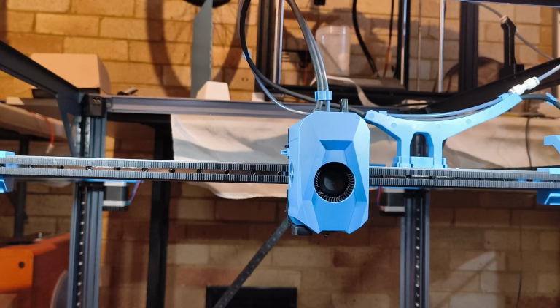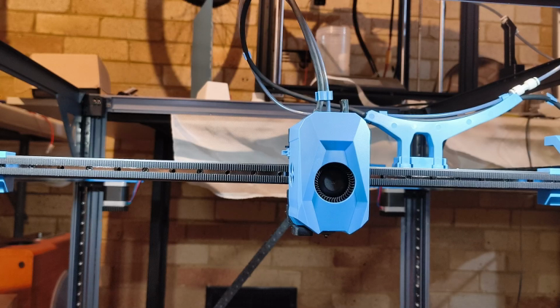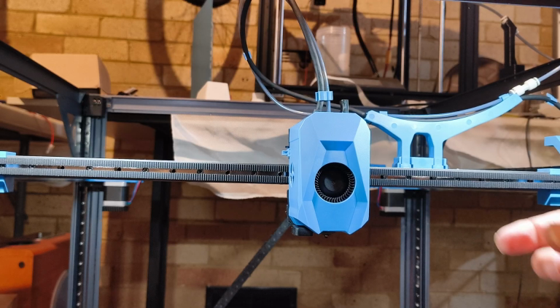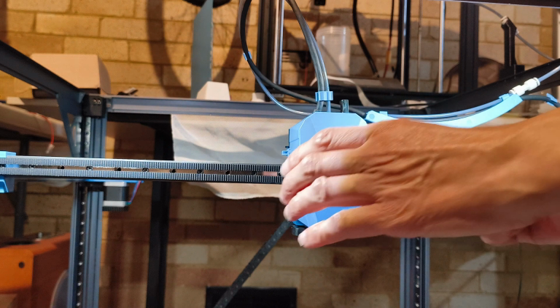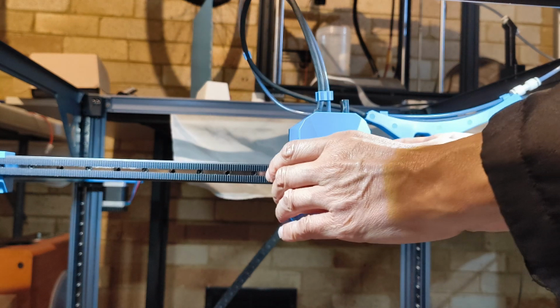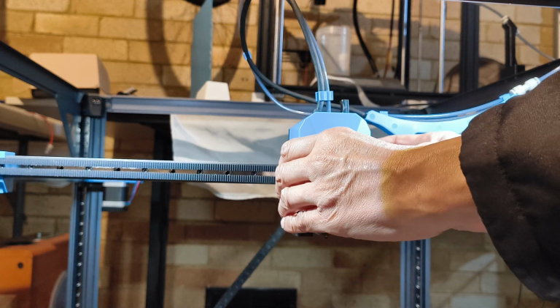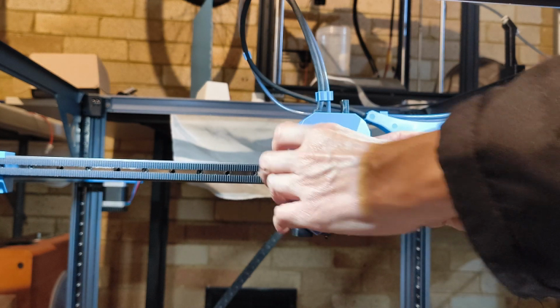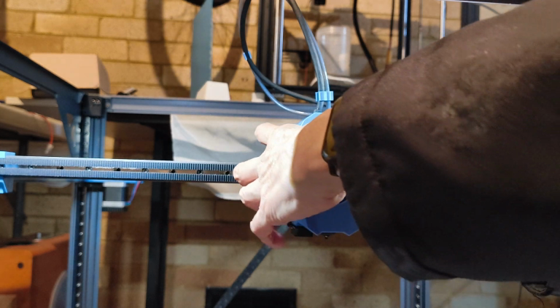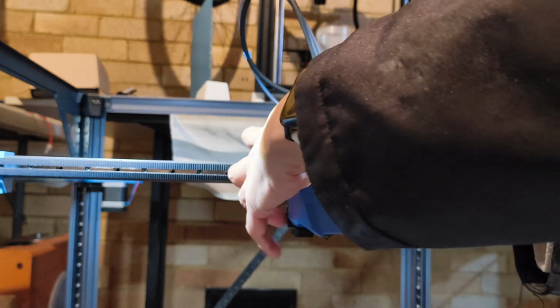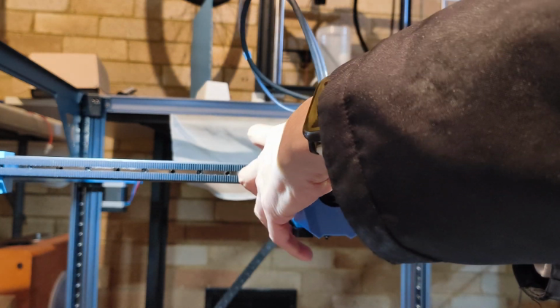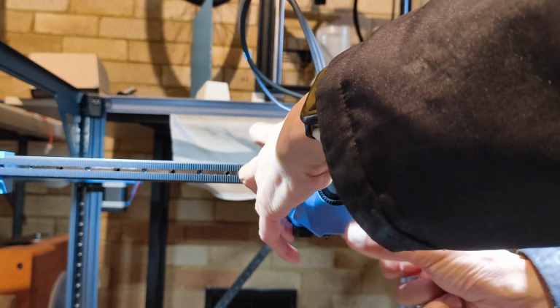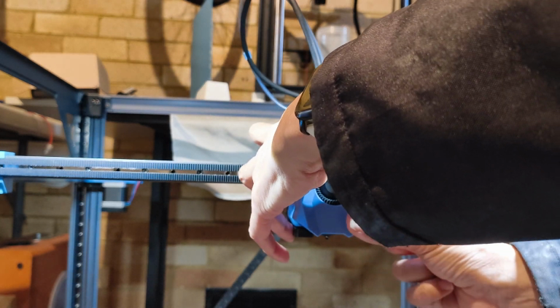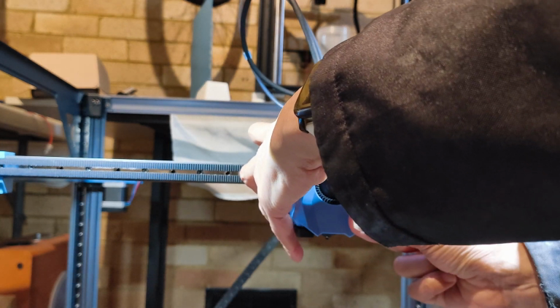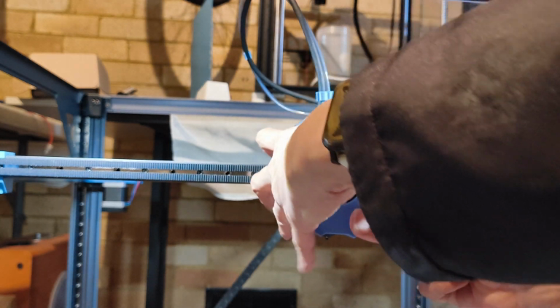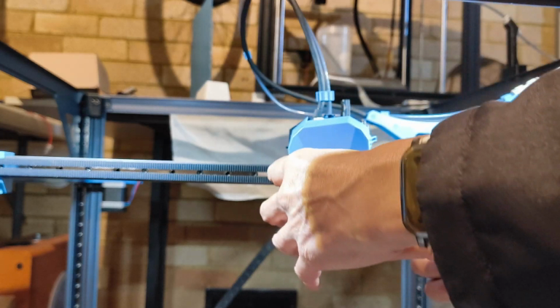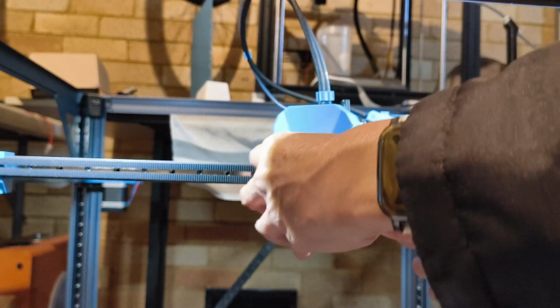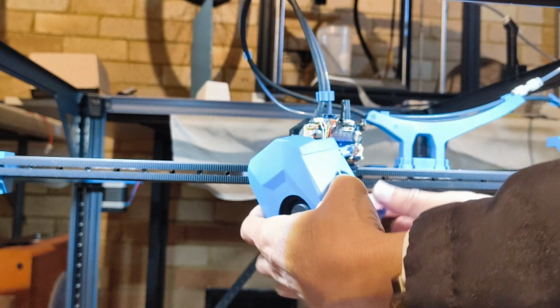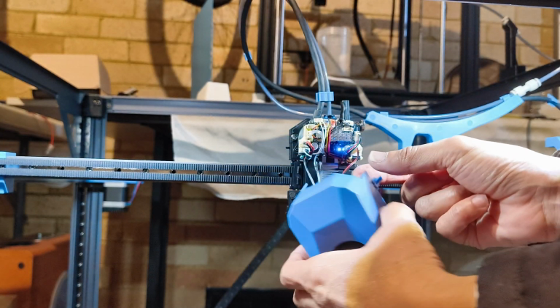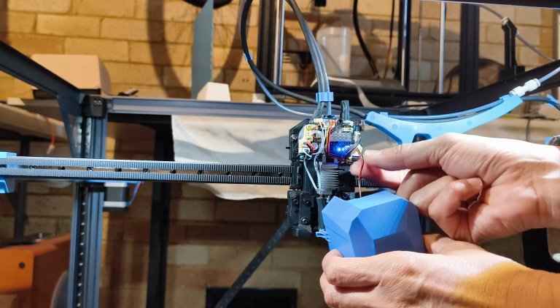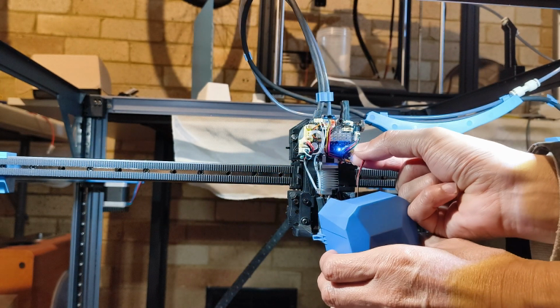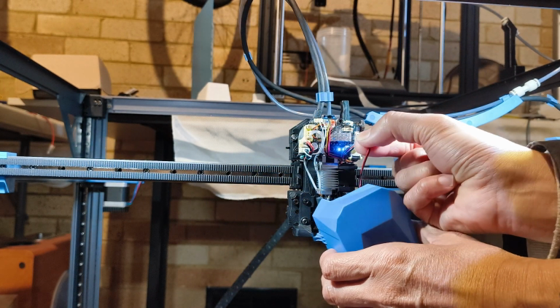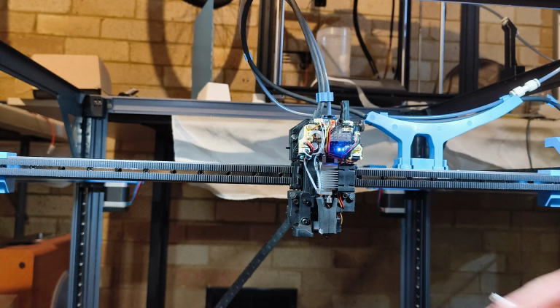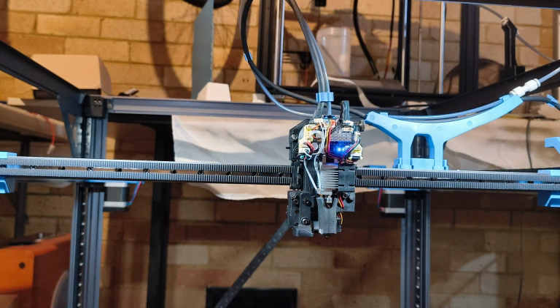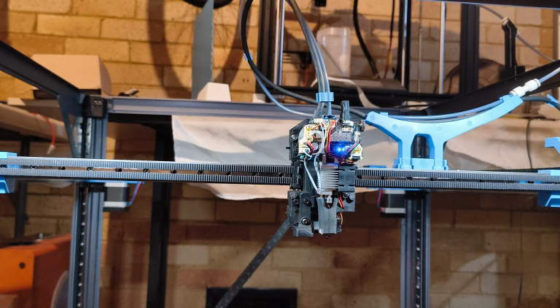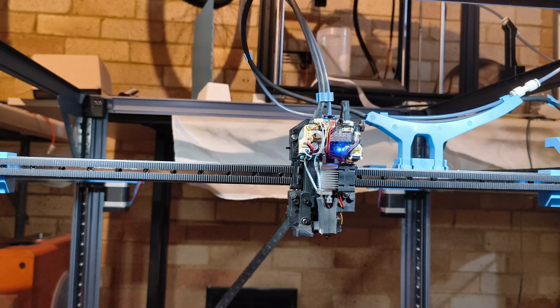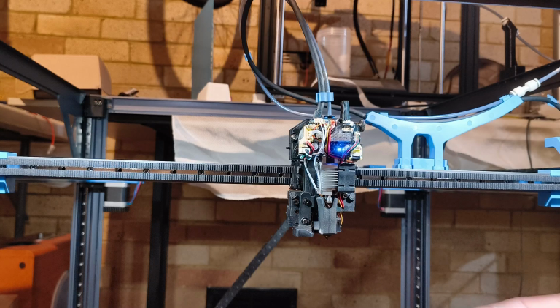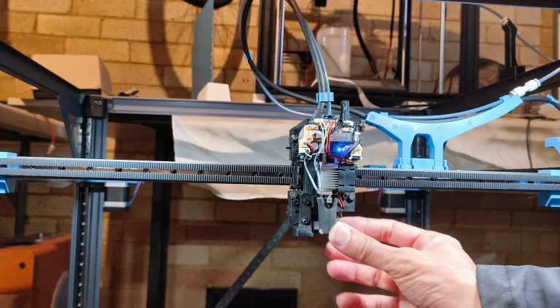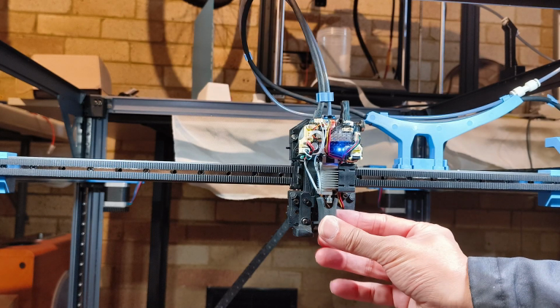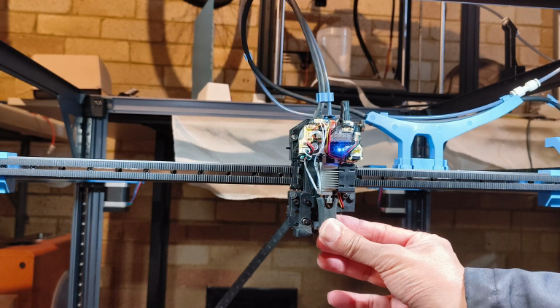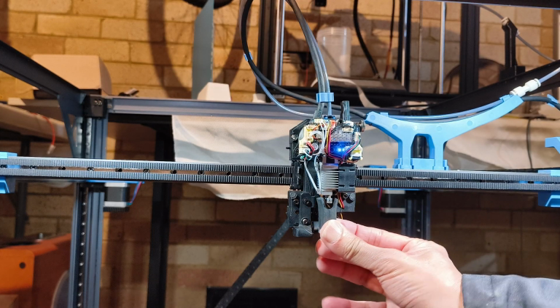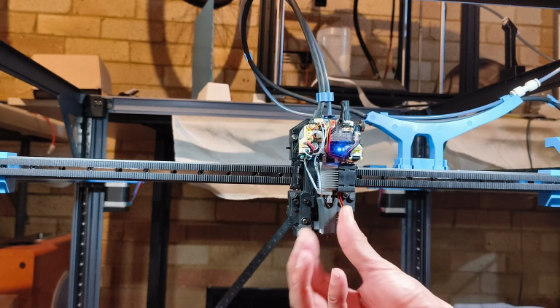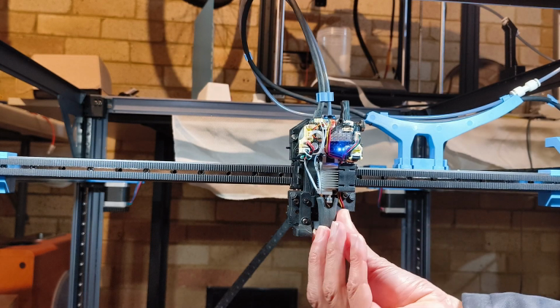Remove the extruder cover — it should be easy as it is held on by magnets. Remove the fan cable connected to the extruder circuit board, put the cover aside, then pull down to remove the silicone sleeve.